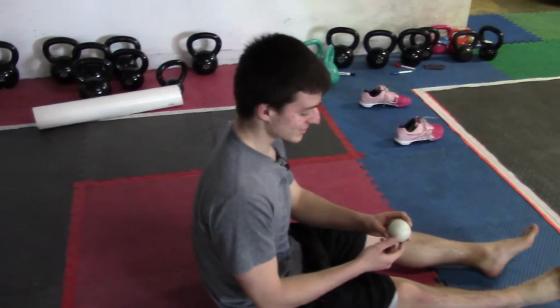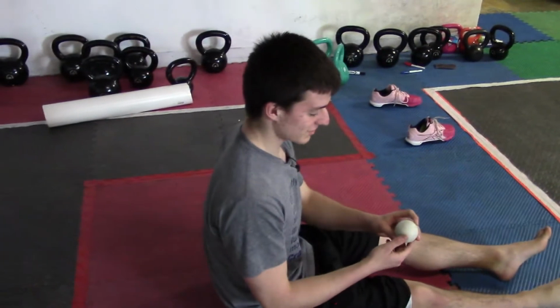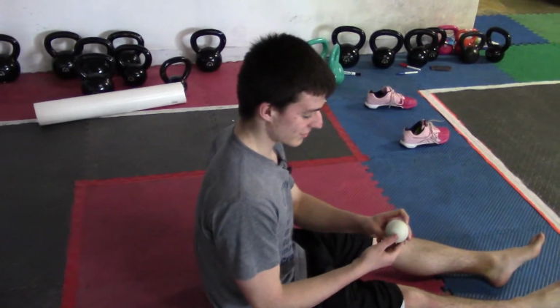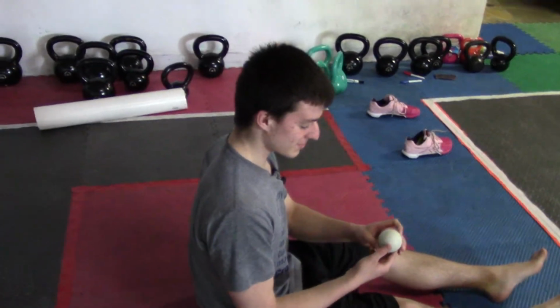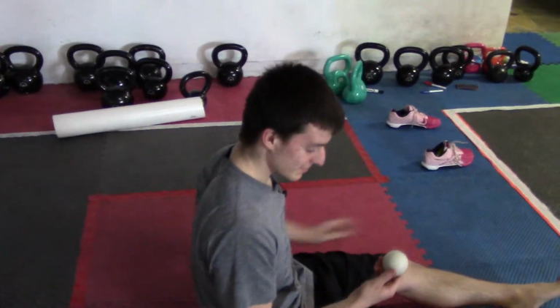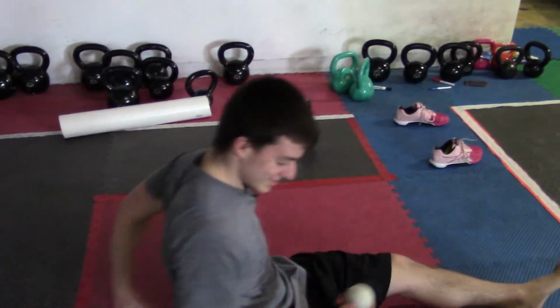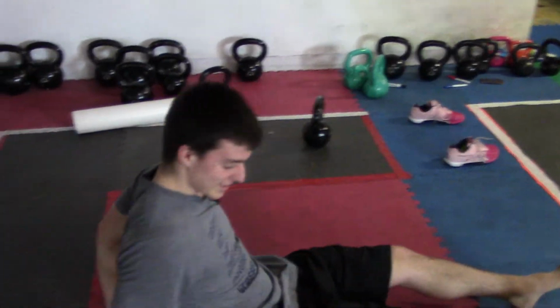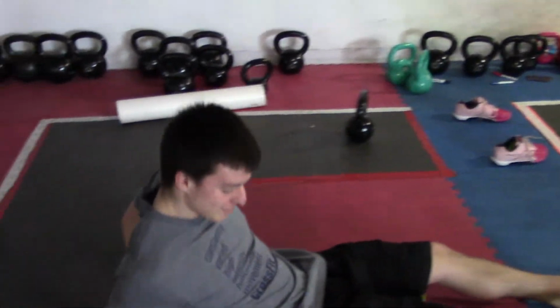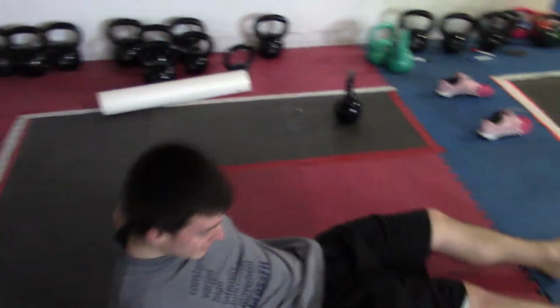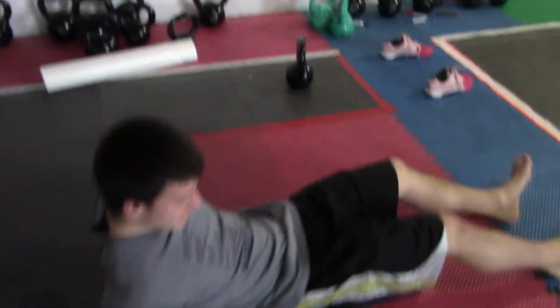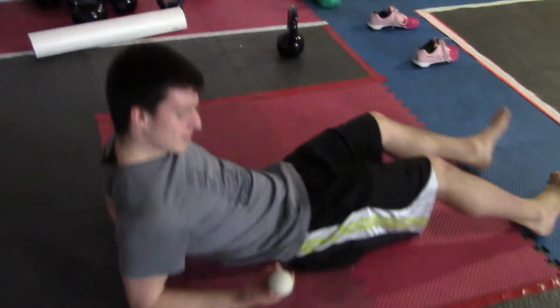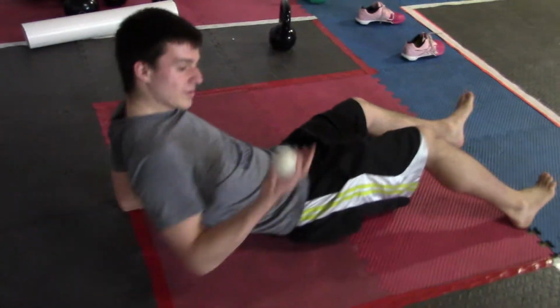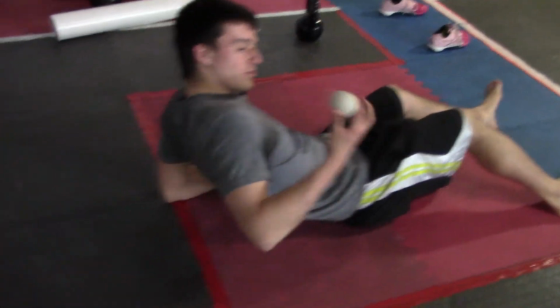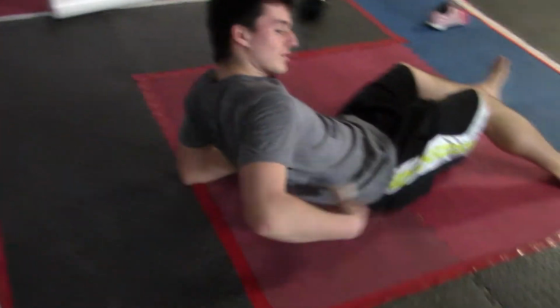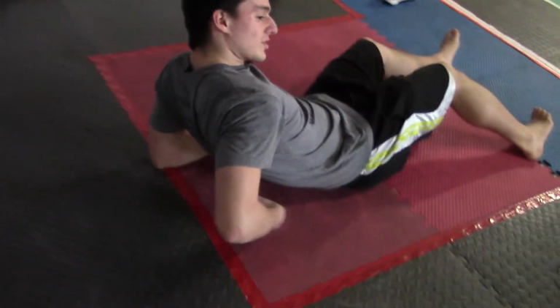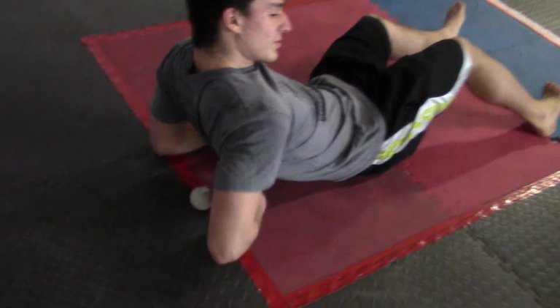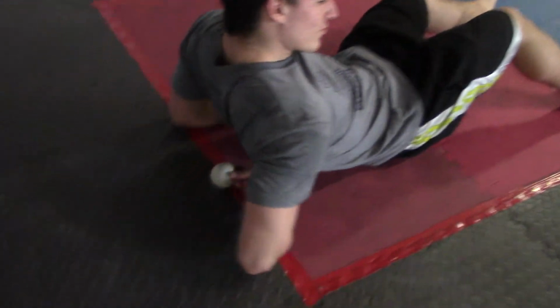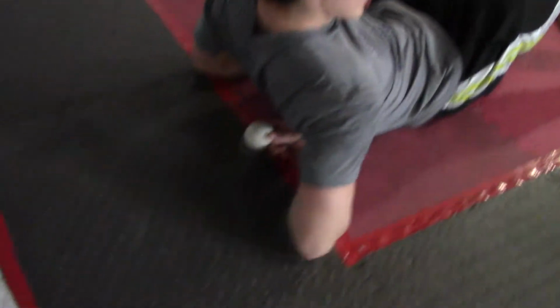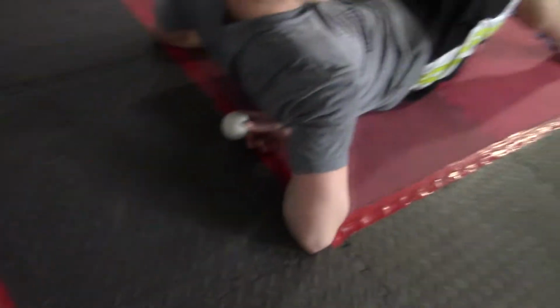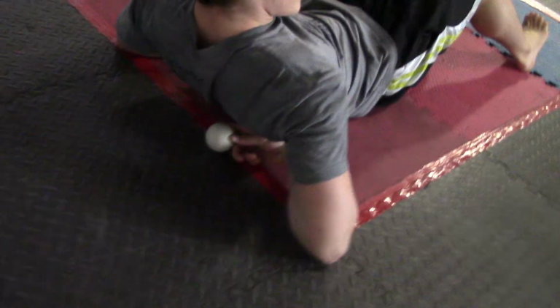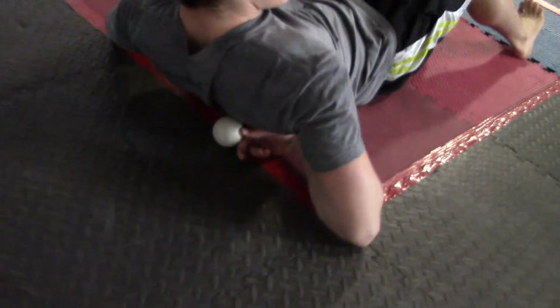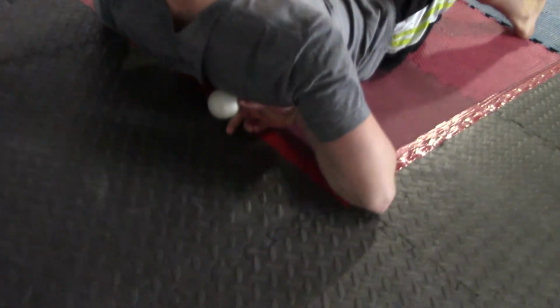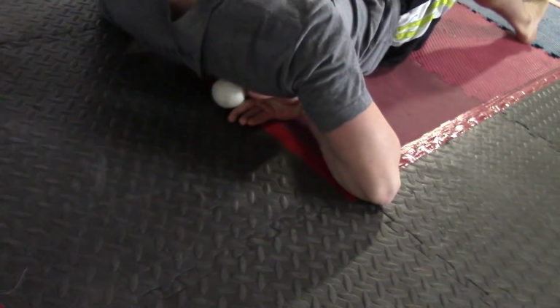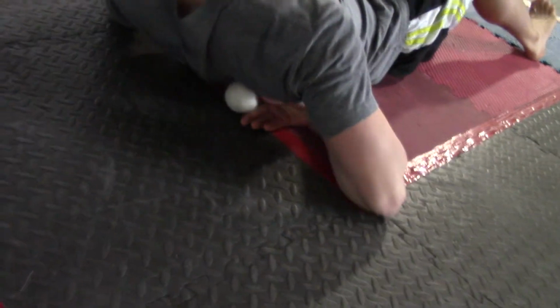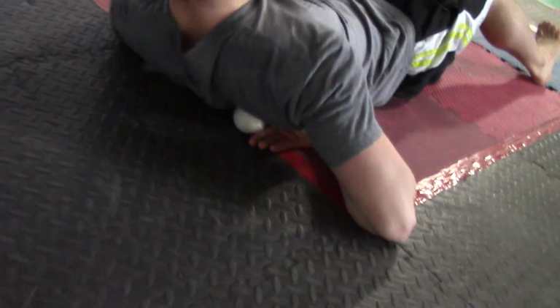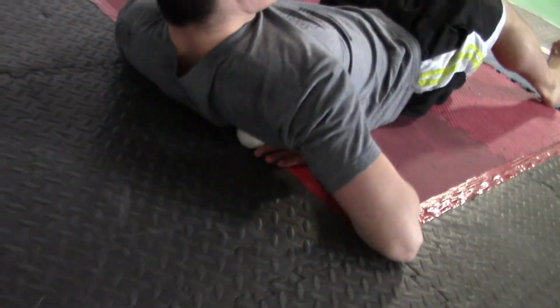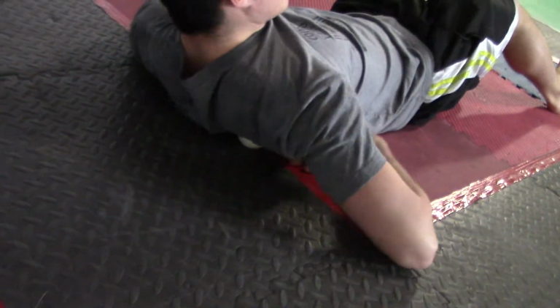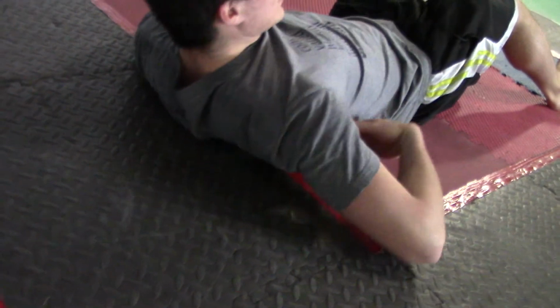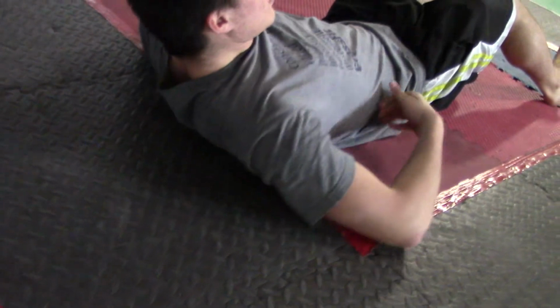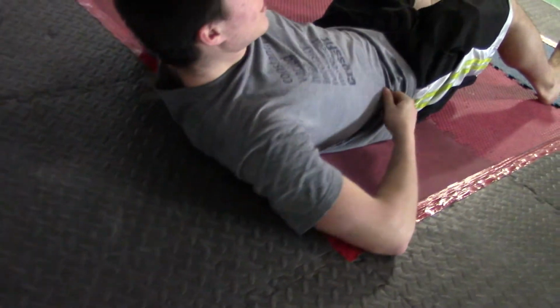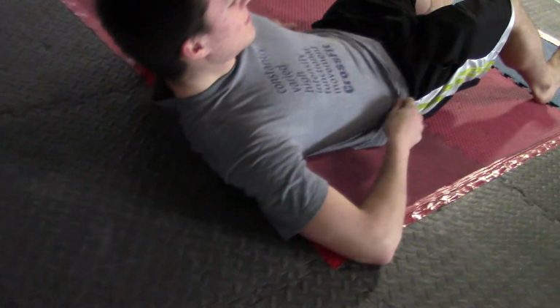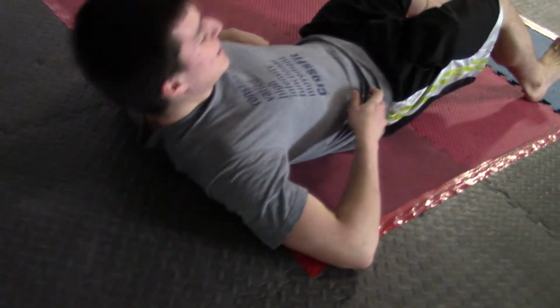This is a single lacrosse ball. You're going to lay on your back and put the lacrosse ball right by the shoulder blade, right next to all those muscles by there.